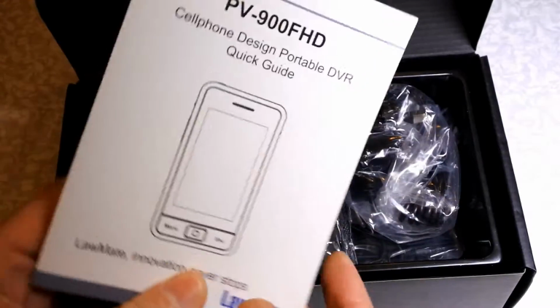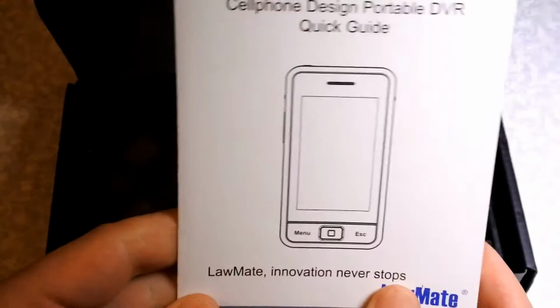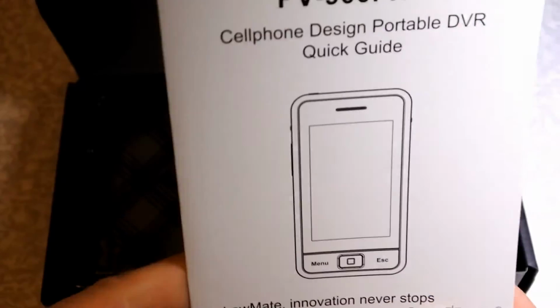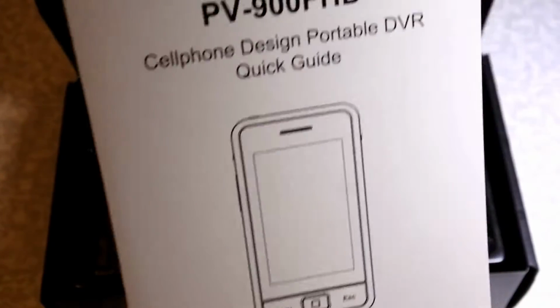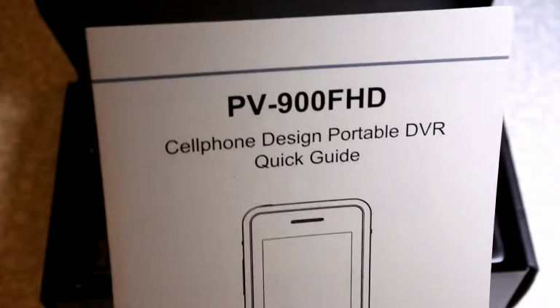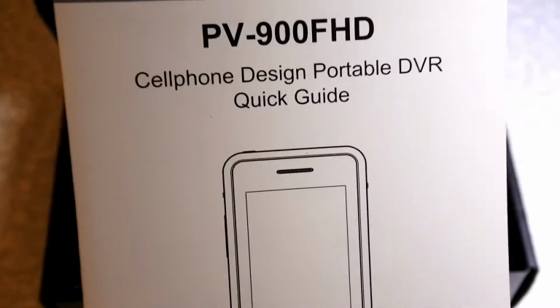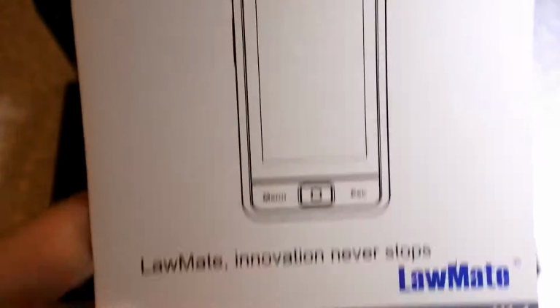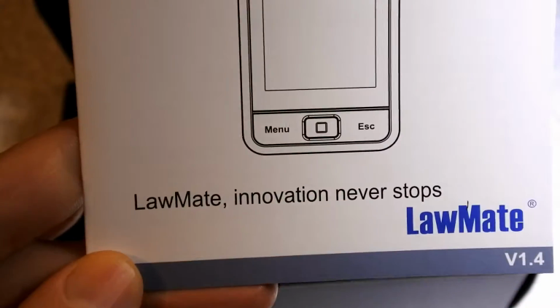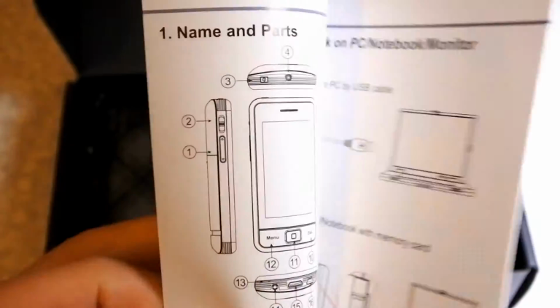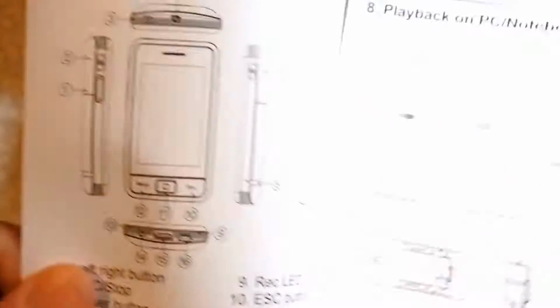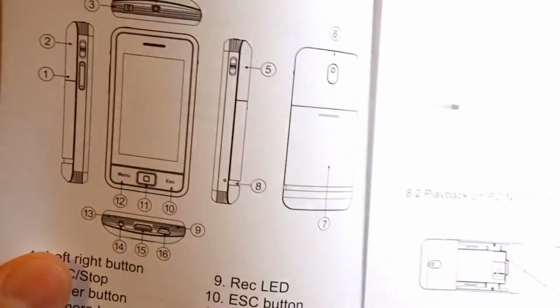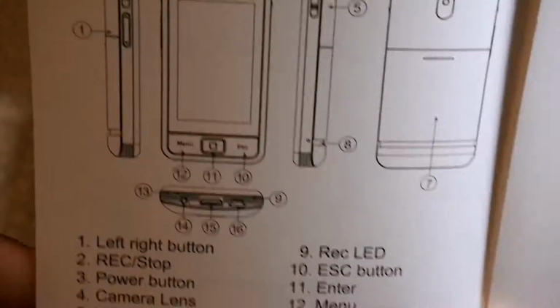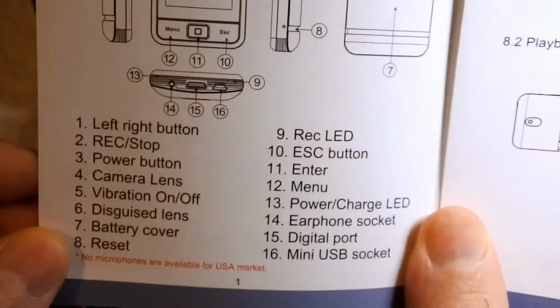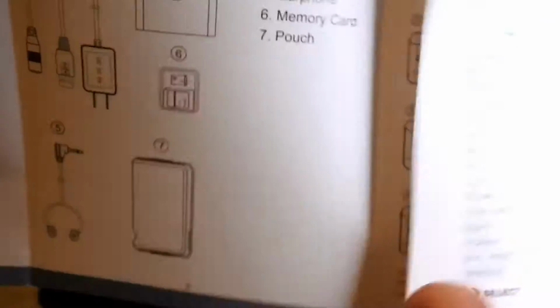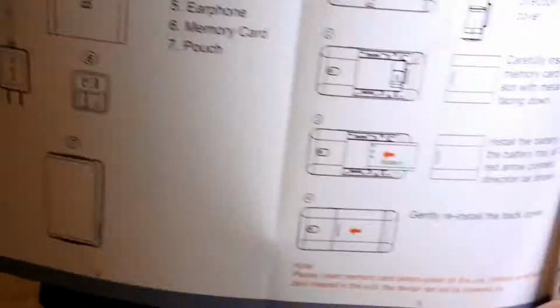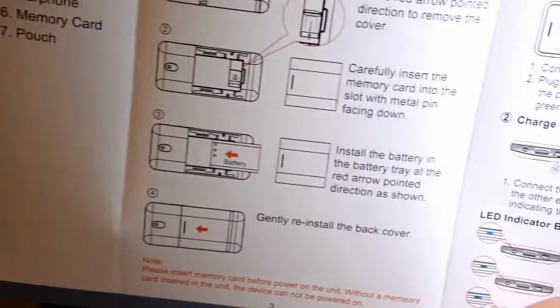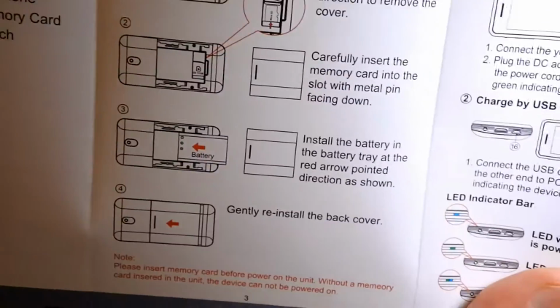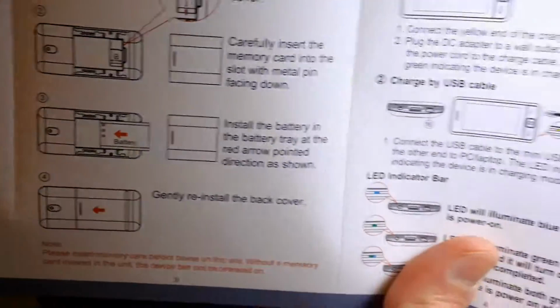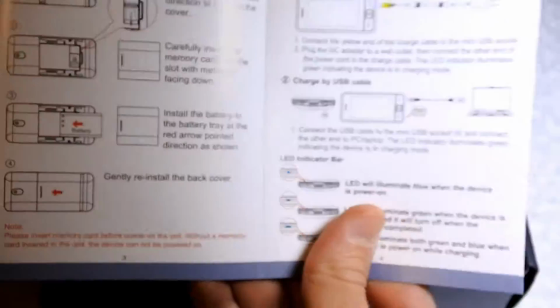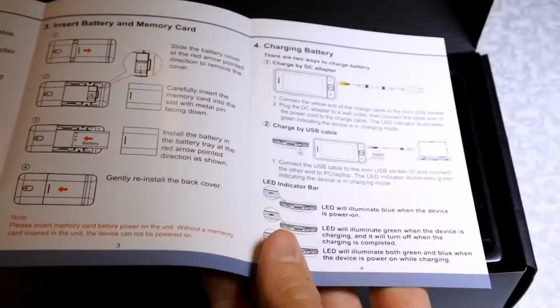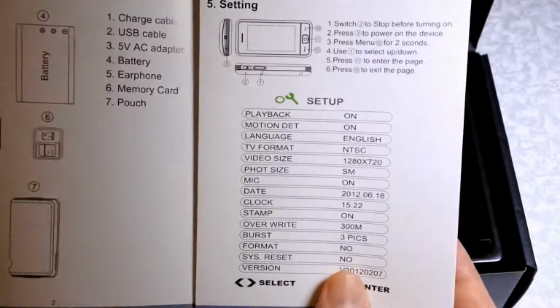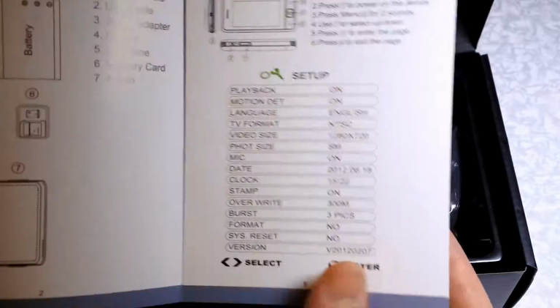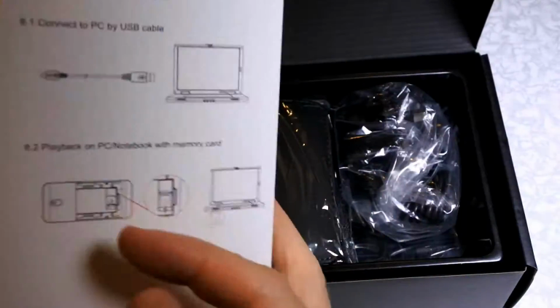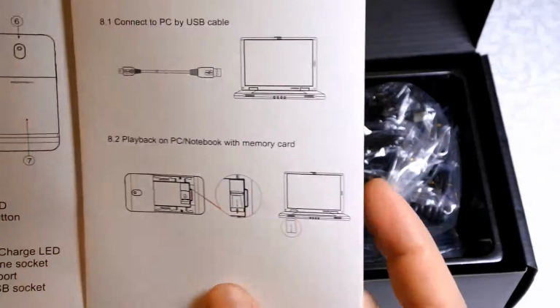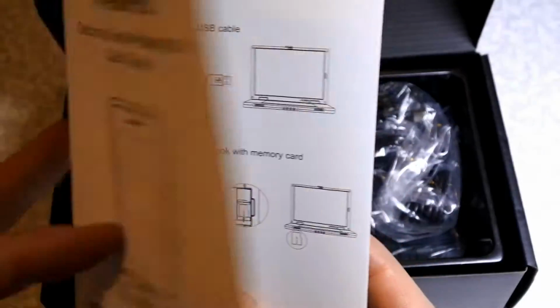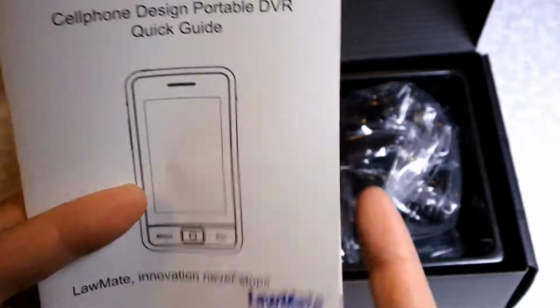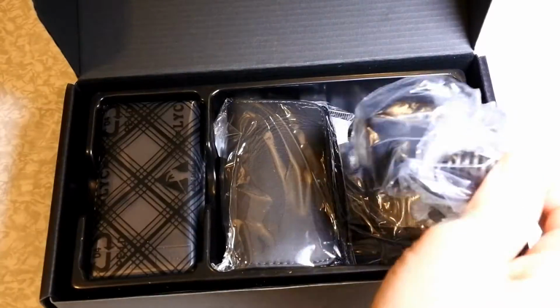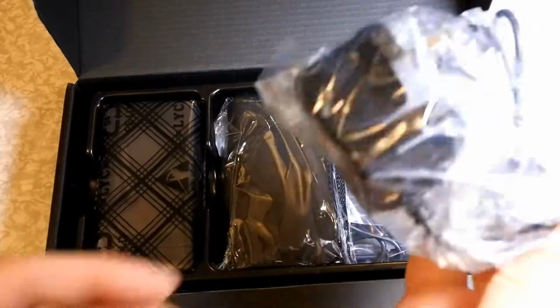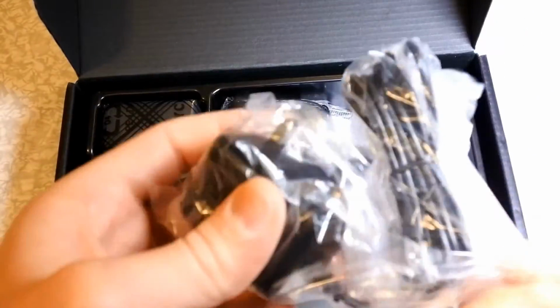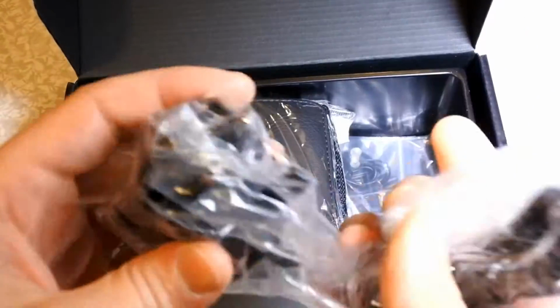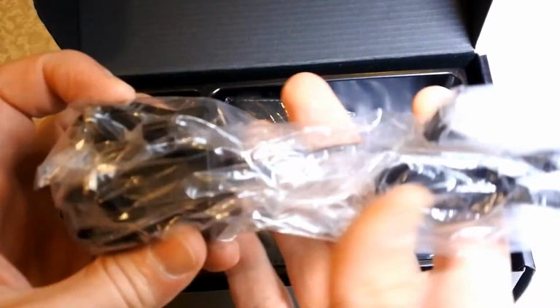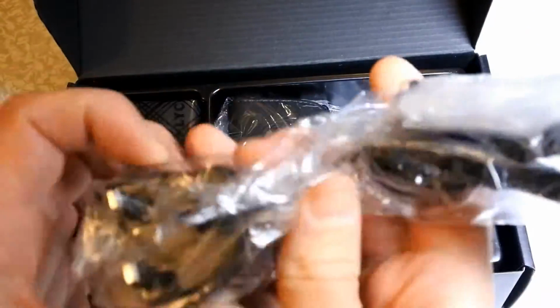Here is the menu. Don't lock on the internet. And this is the charger.